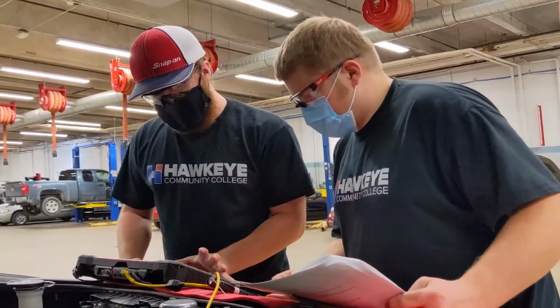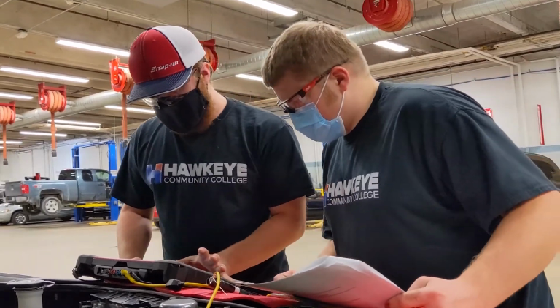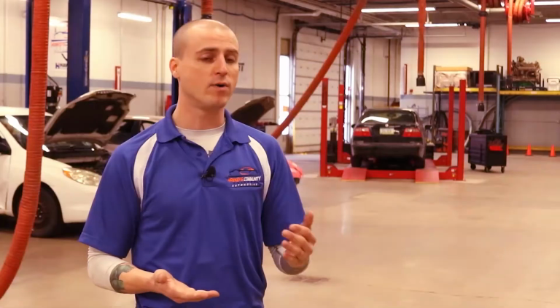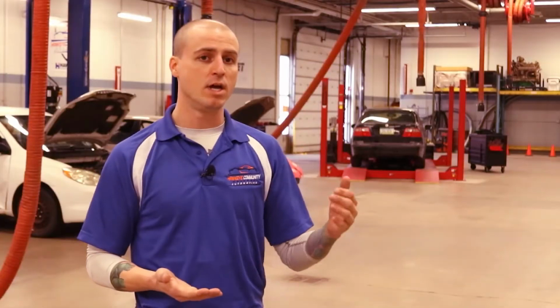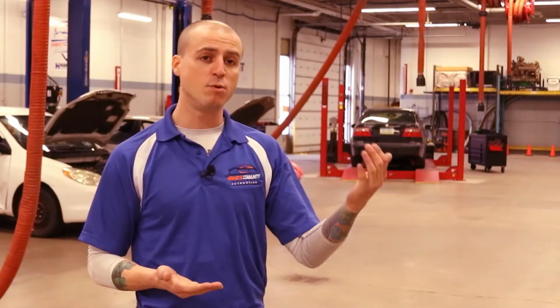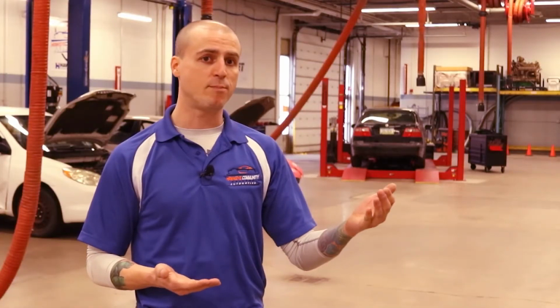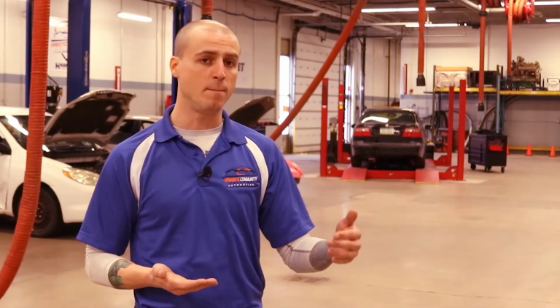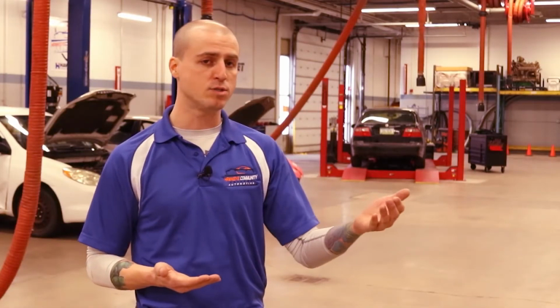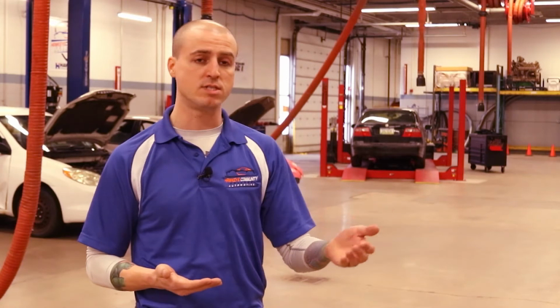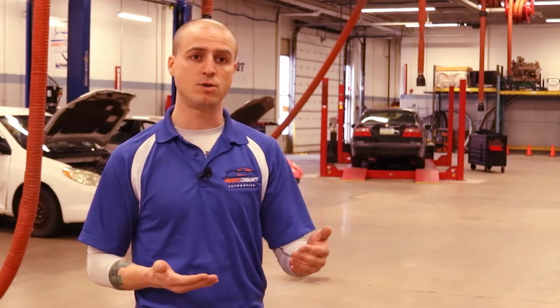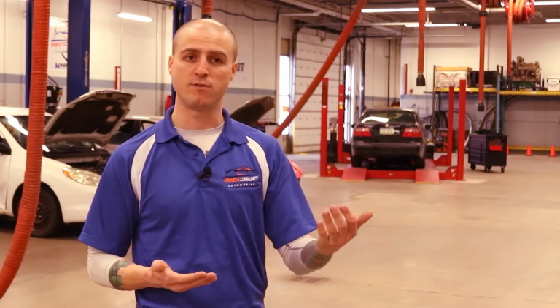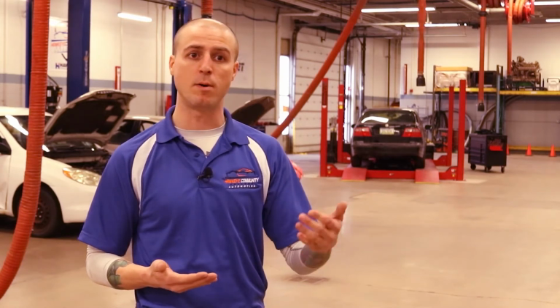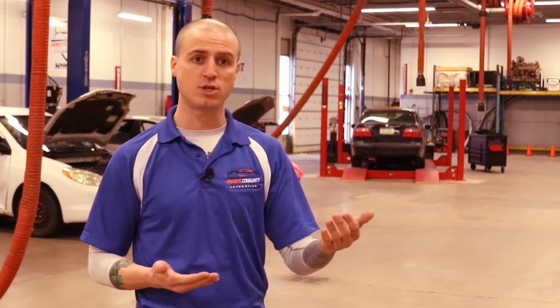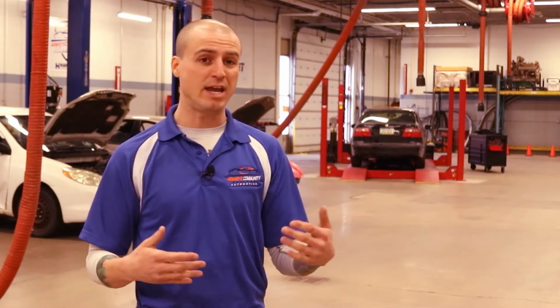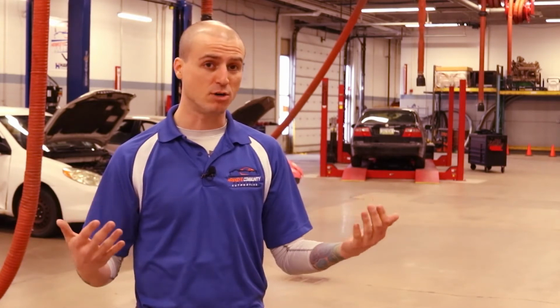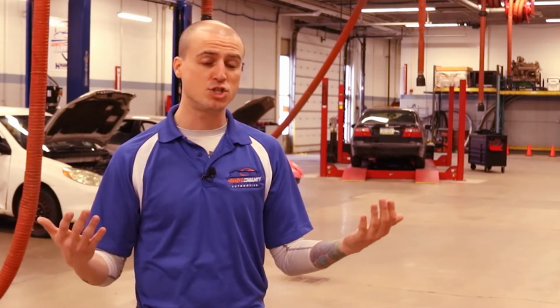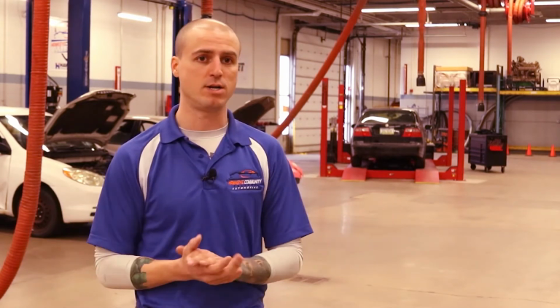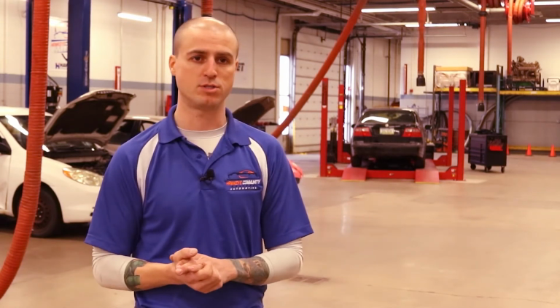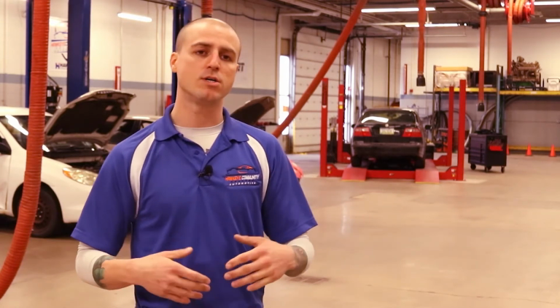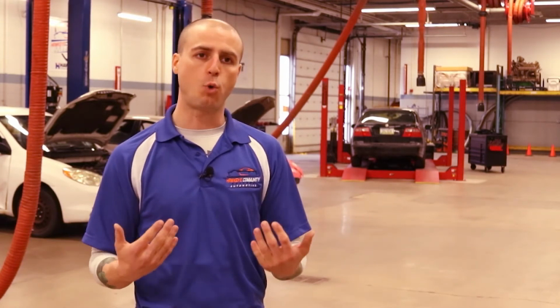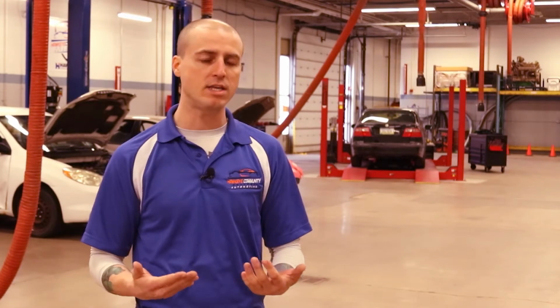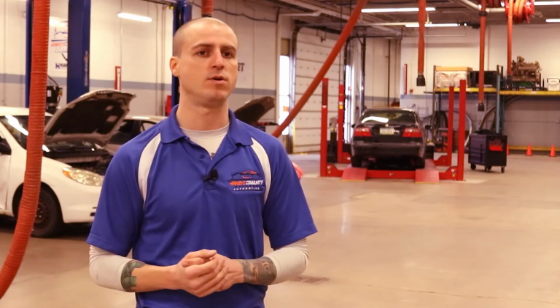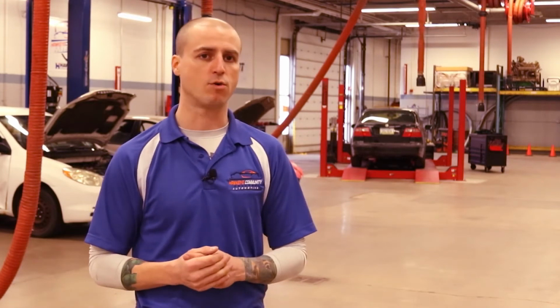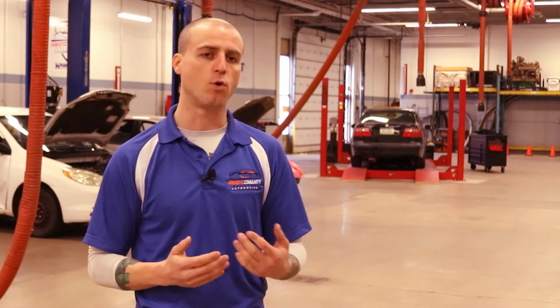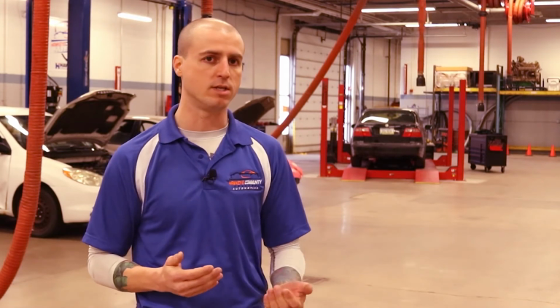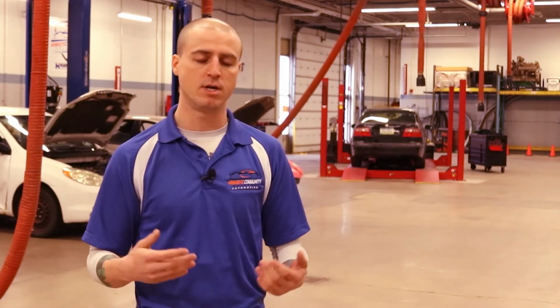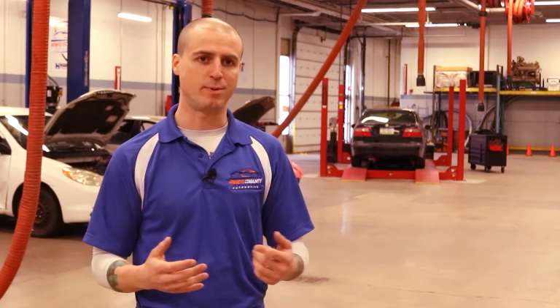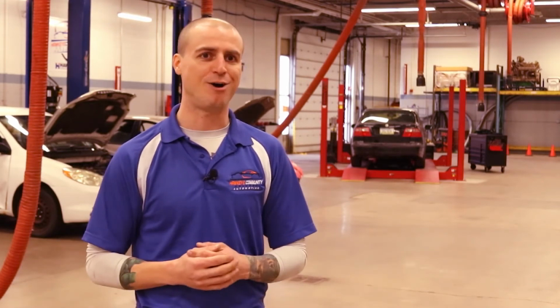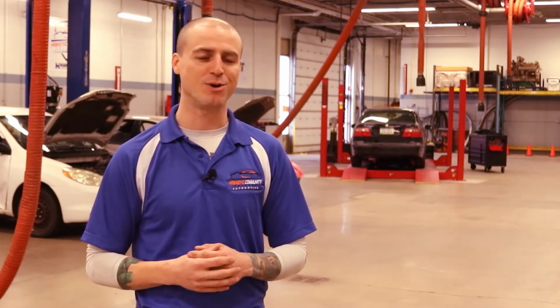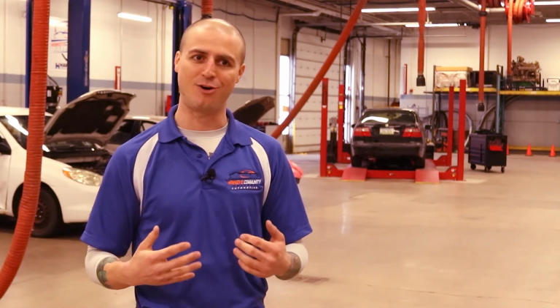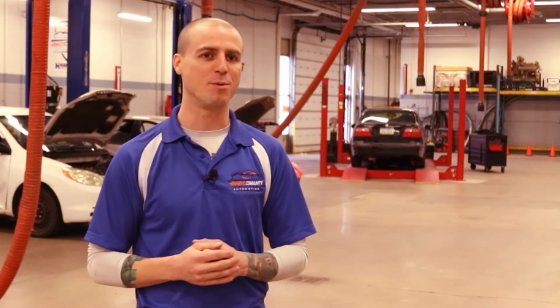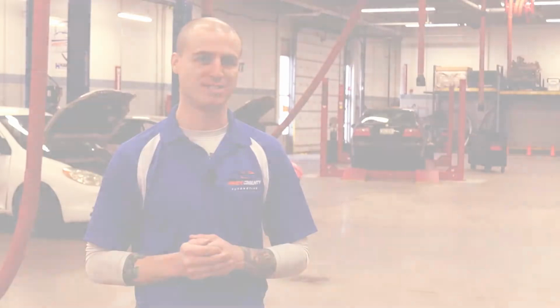We have all kinds of students working in dealerships, independents, and franchises. Some of these students have moved up from those positions into not only foreman but manager, service manager, and shop manager roles too. There's quite the opportunity for growth for all of these students, depending on how hard they want to work and how far they want to push it.